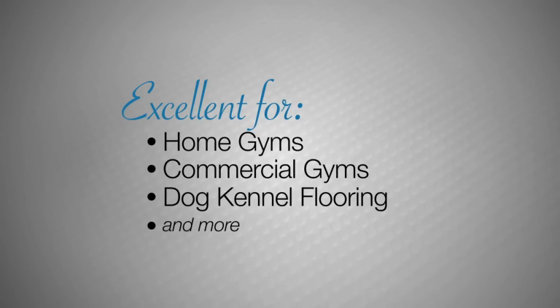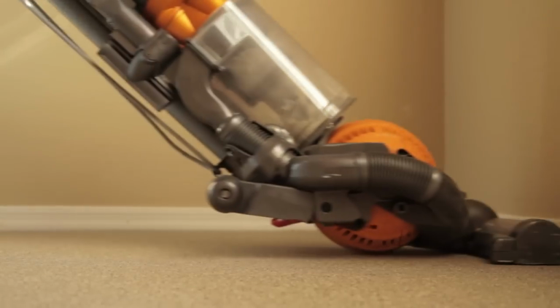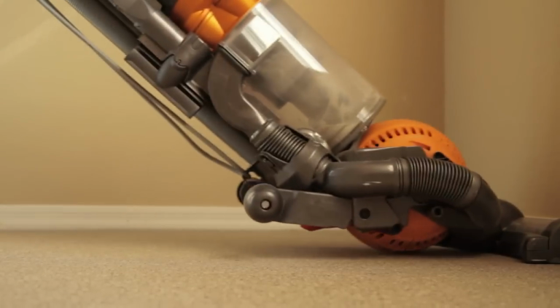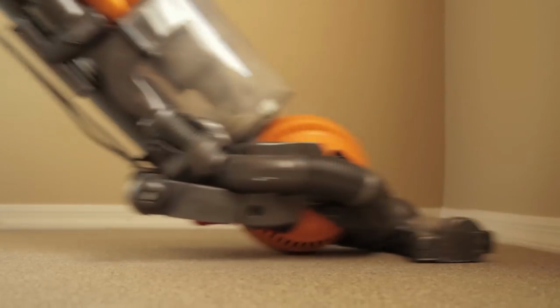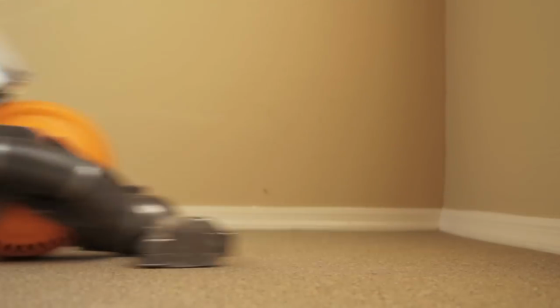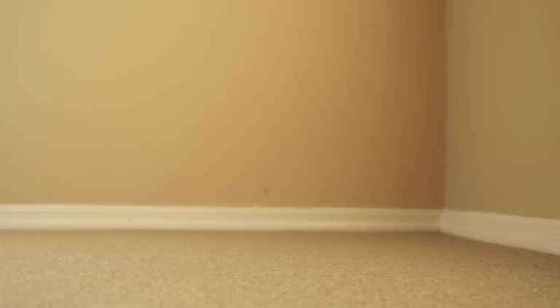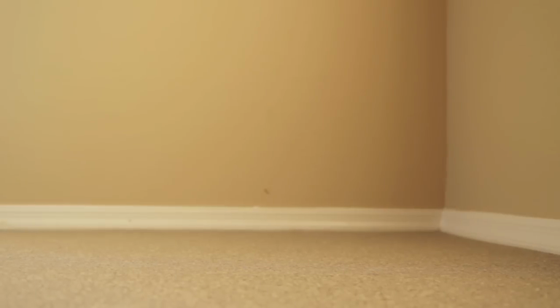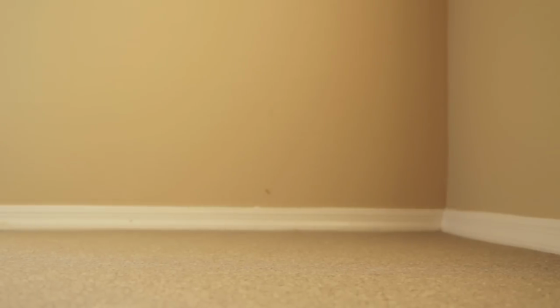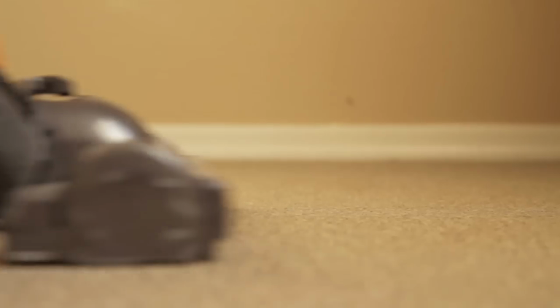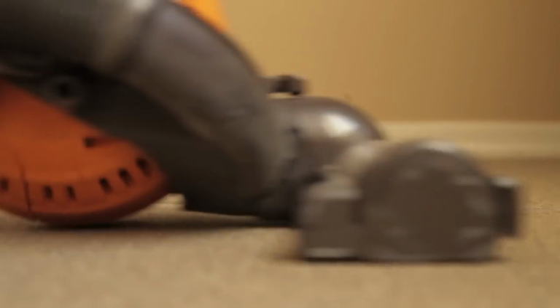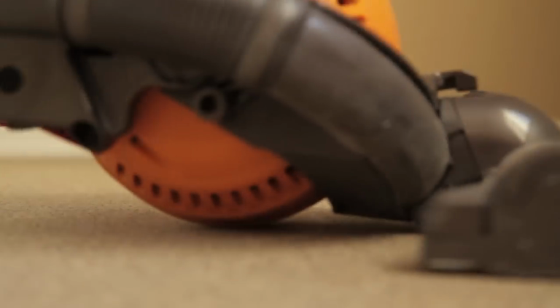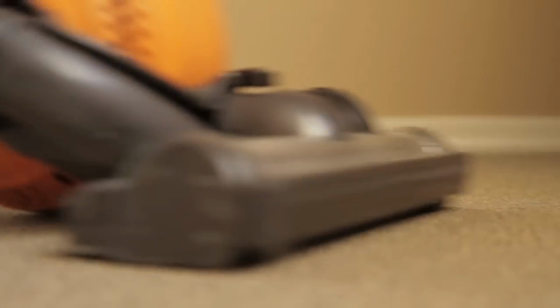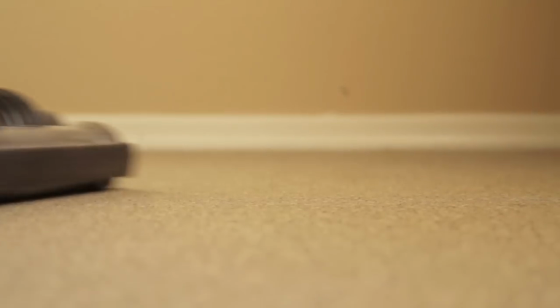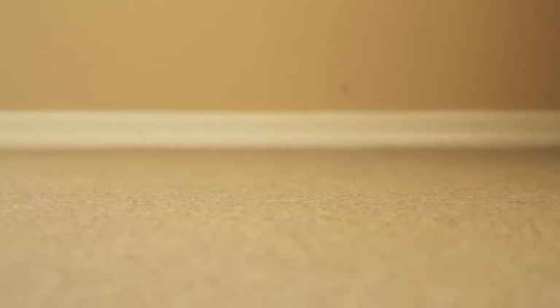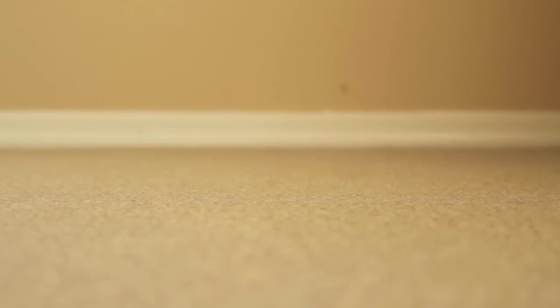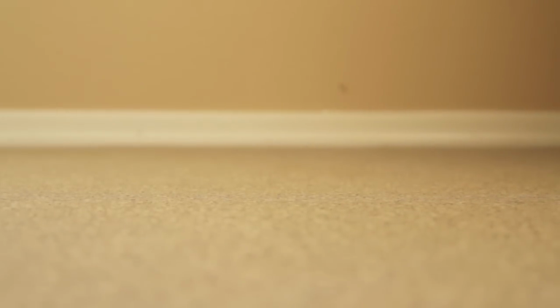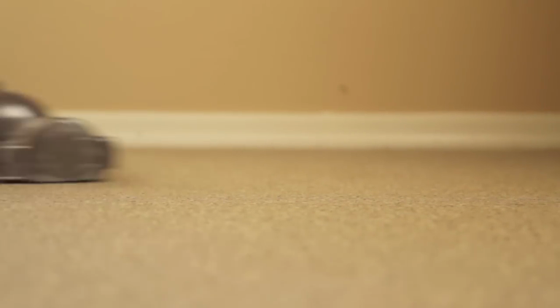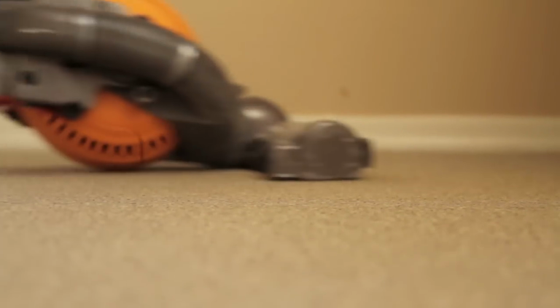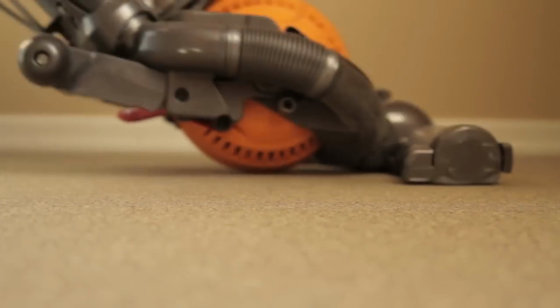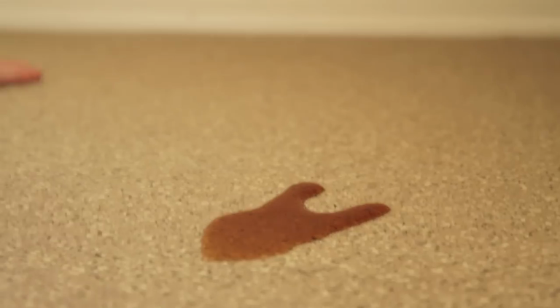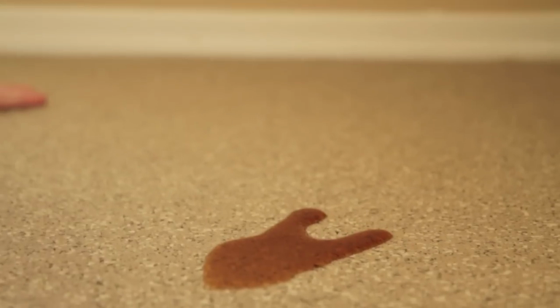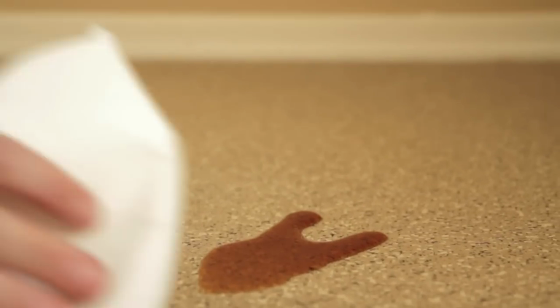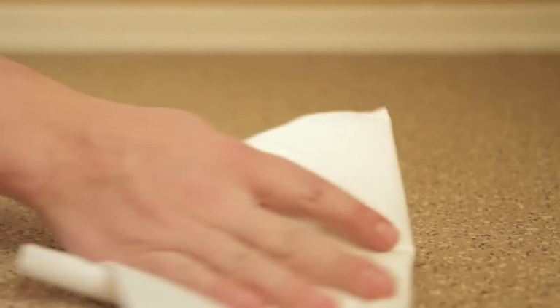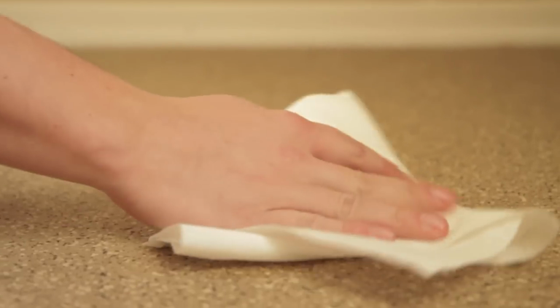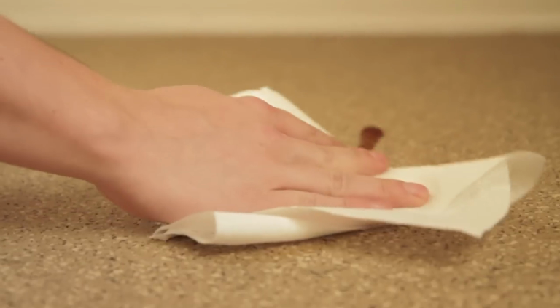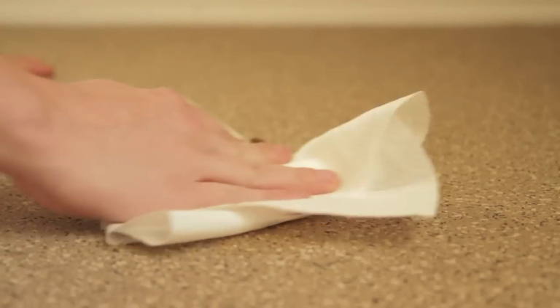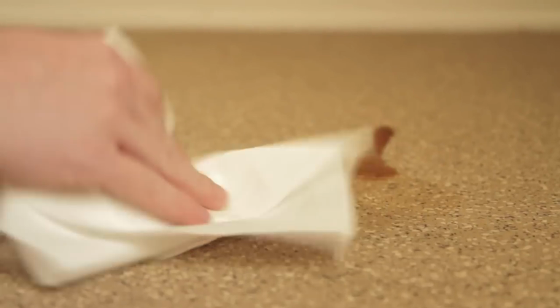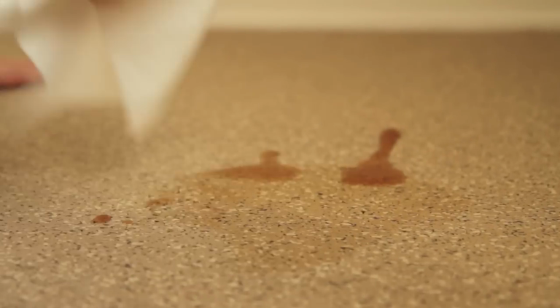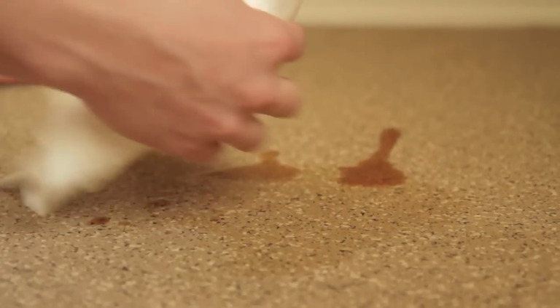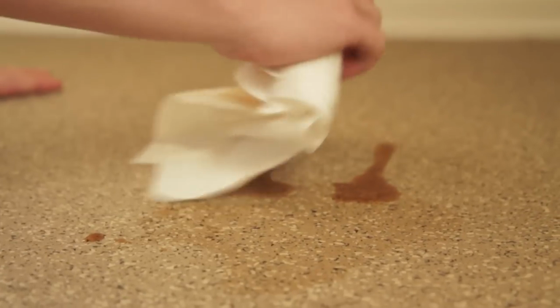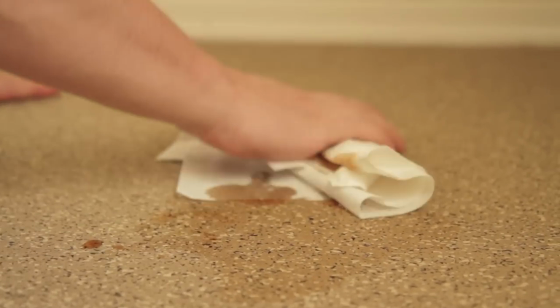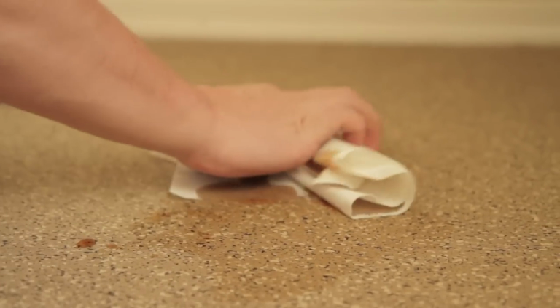Rolled rubber flooring is easy to clean and maintain. All you have to do is vacuum the flooring on occasion and wipe up any spills with a paper towel or damp cloth when necessary.